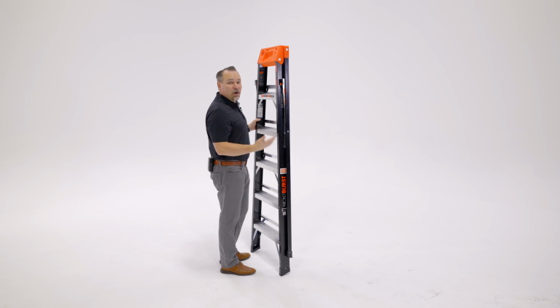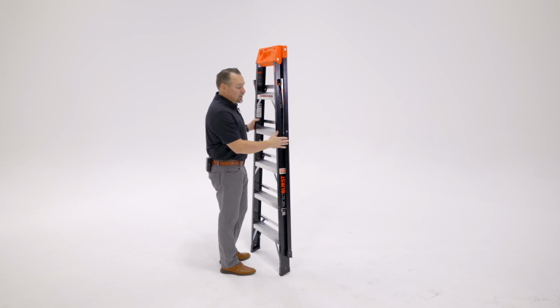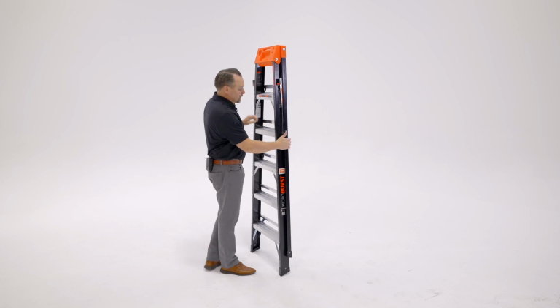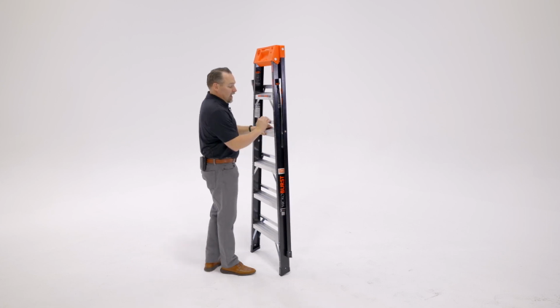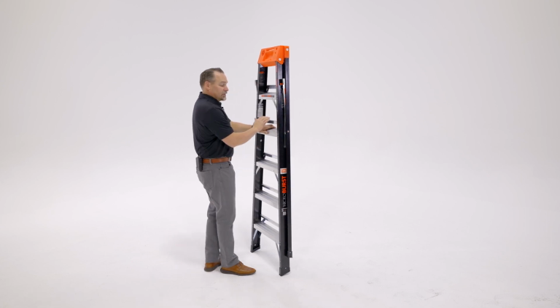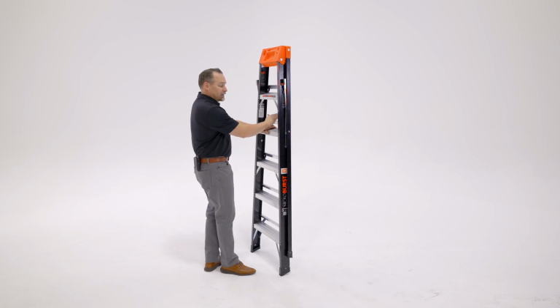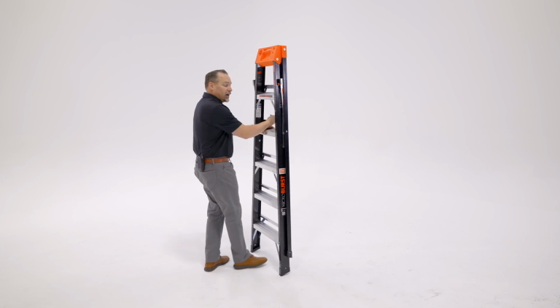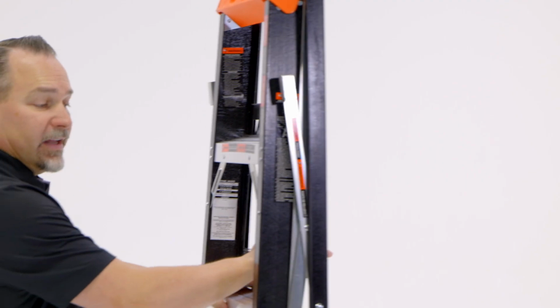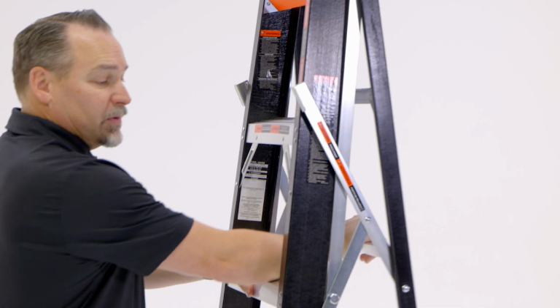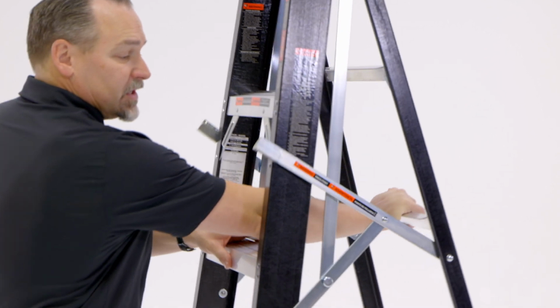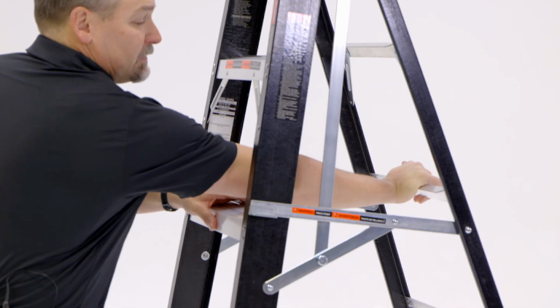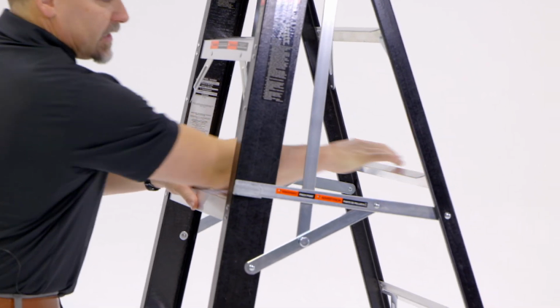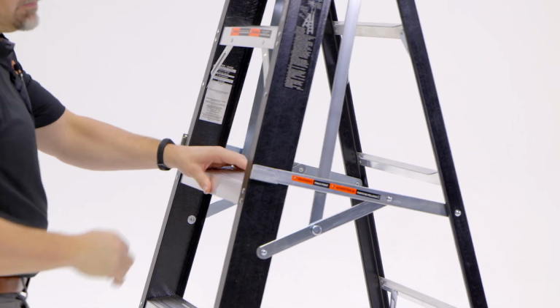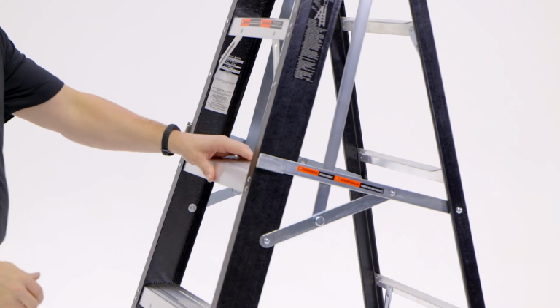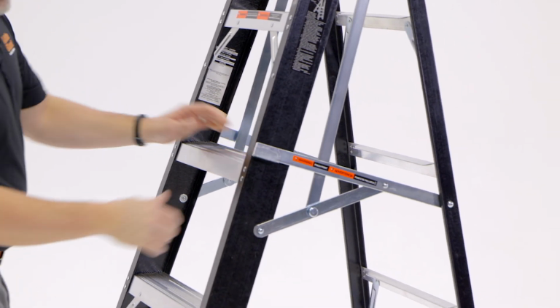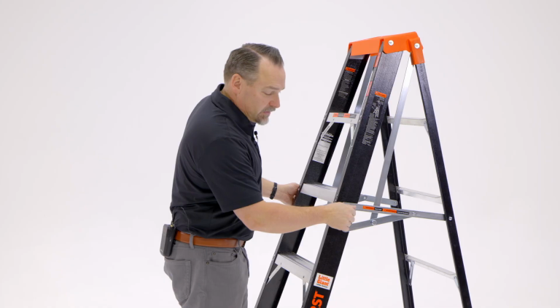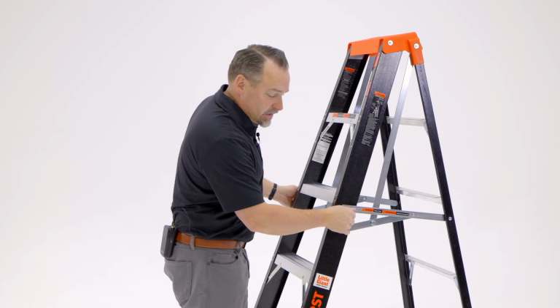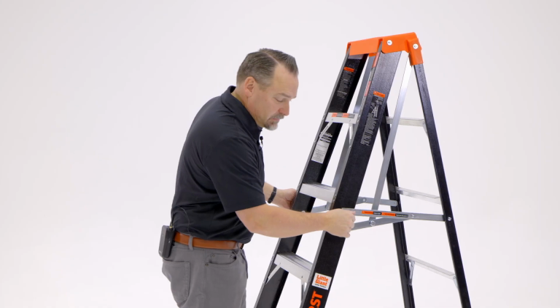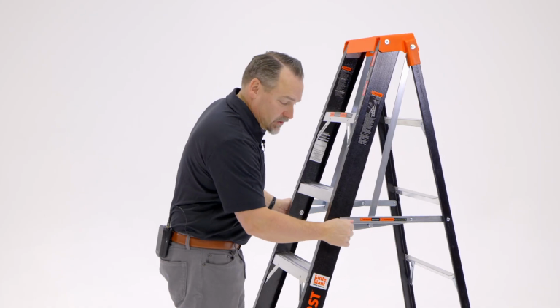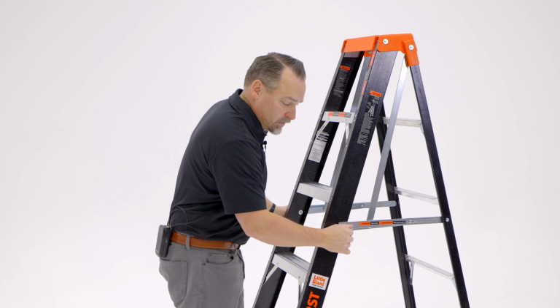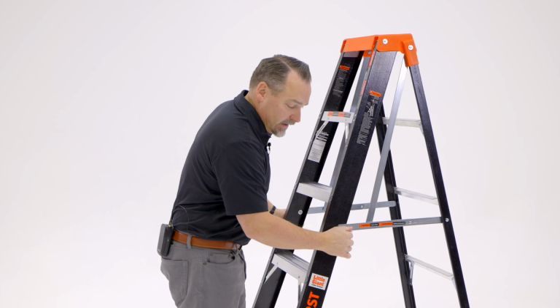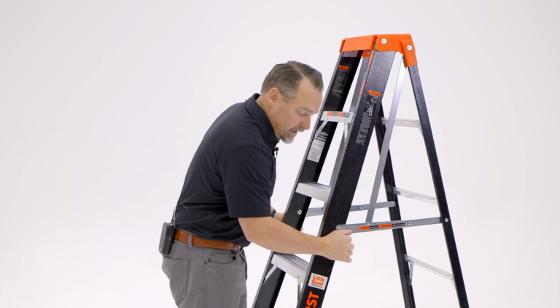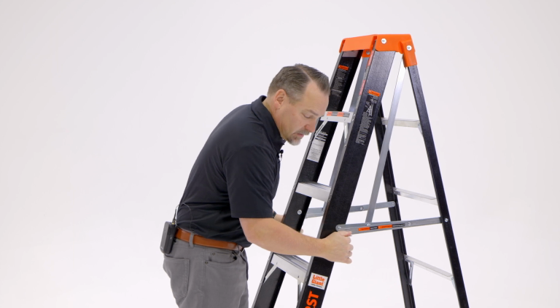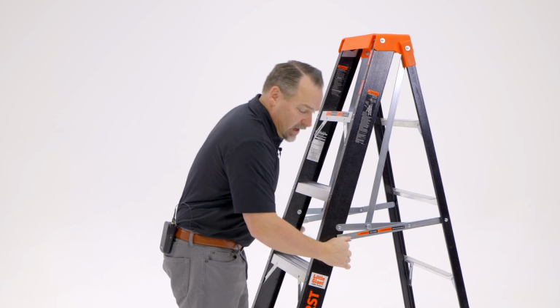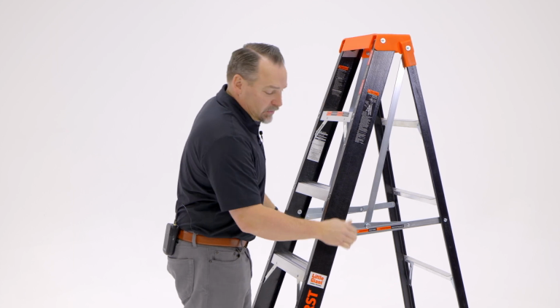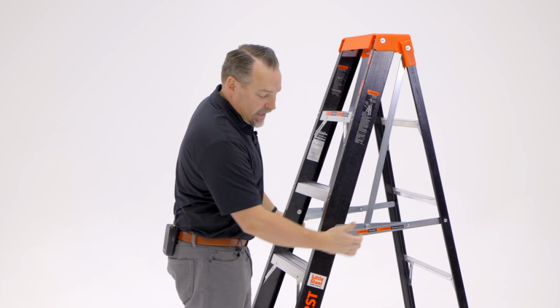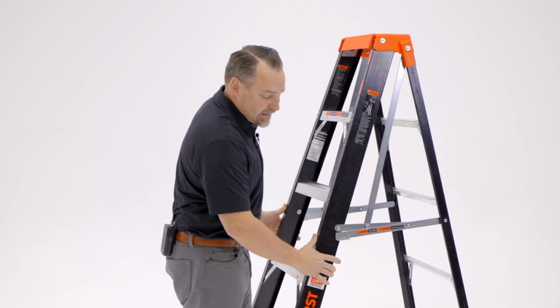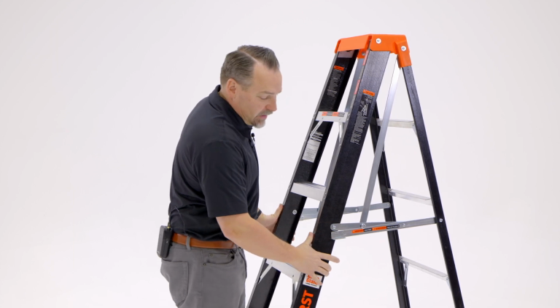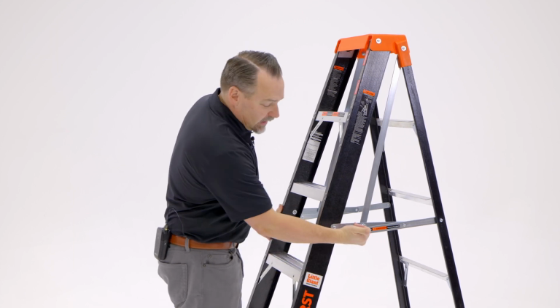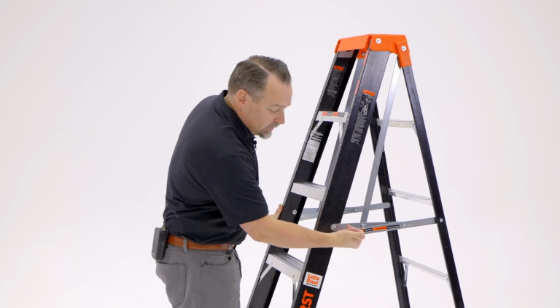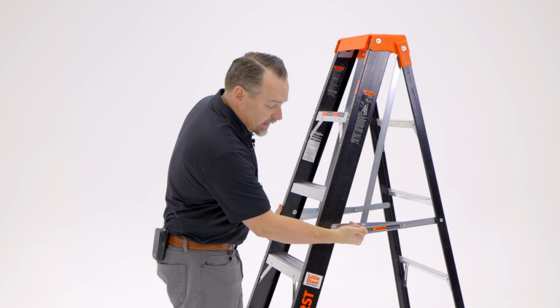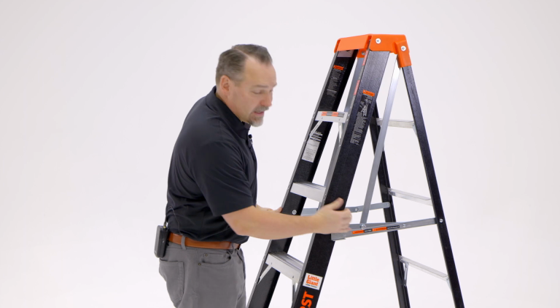To open the ladder, I simply take my other hand and push the back section away from me. With a finishing touch, make sure that both the left and the right spreader bar are pushed down and spread underneath that lock tab.